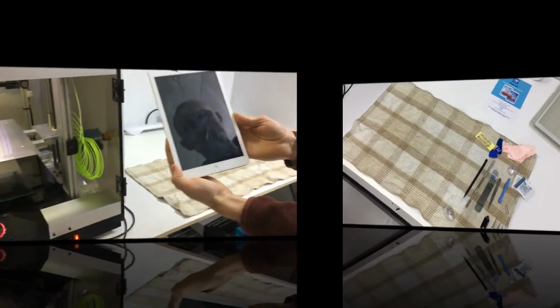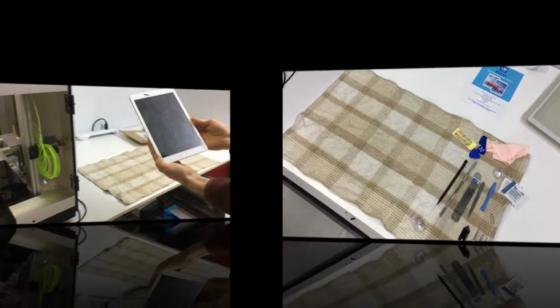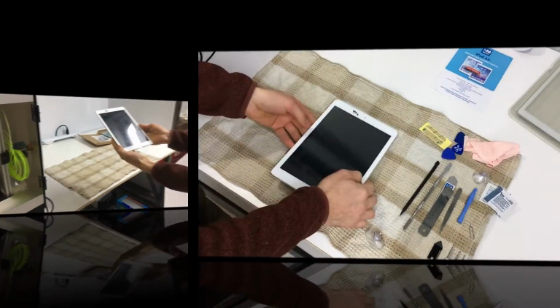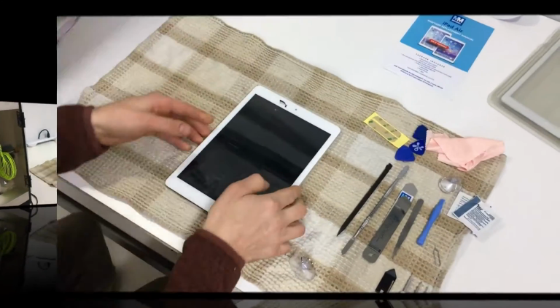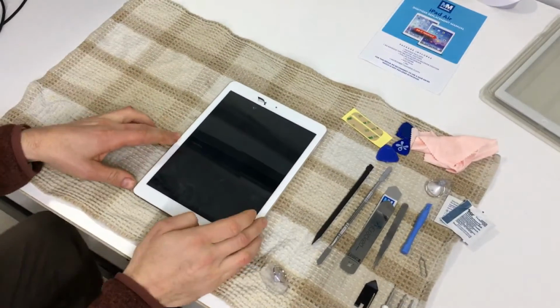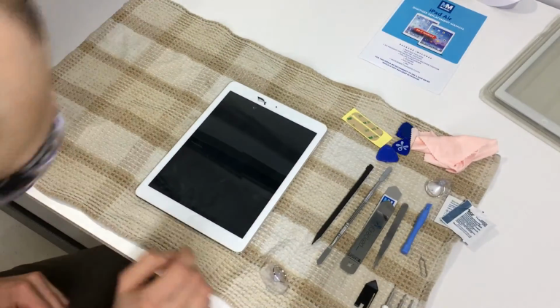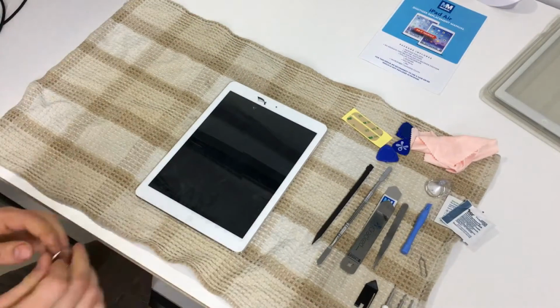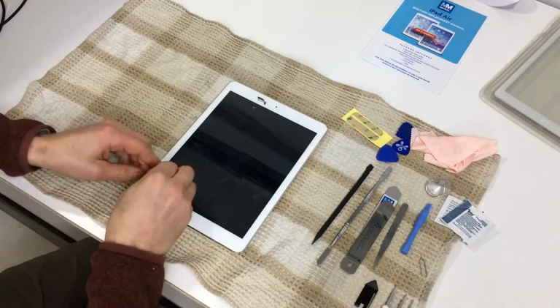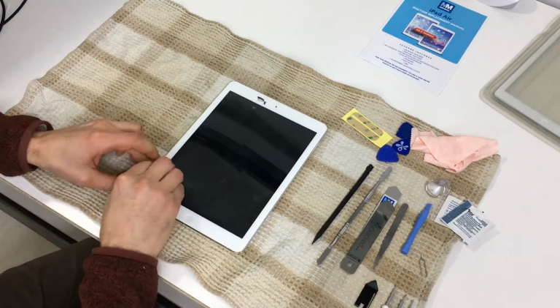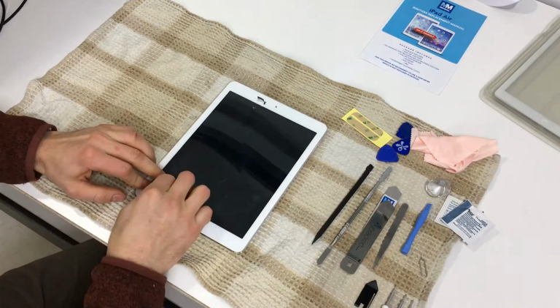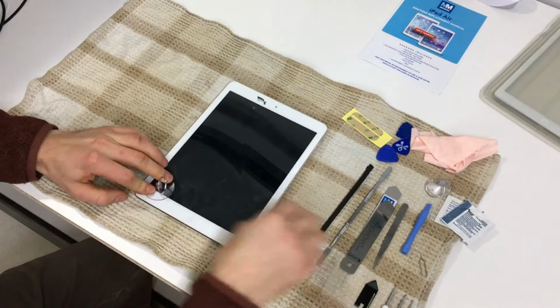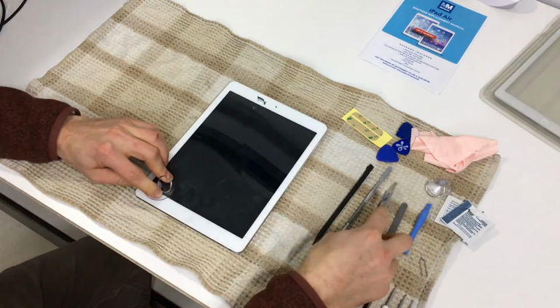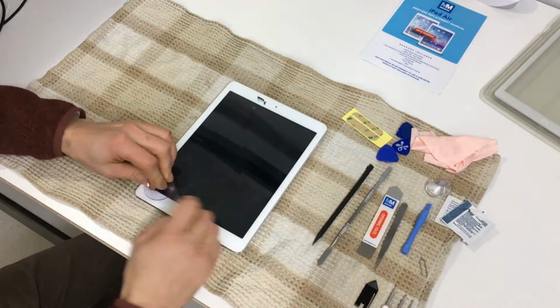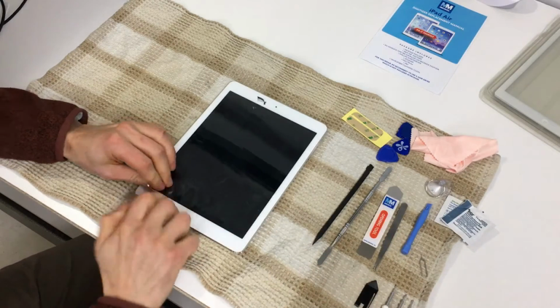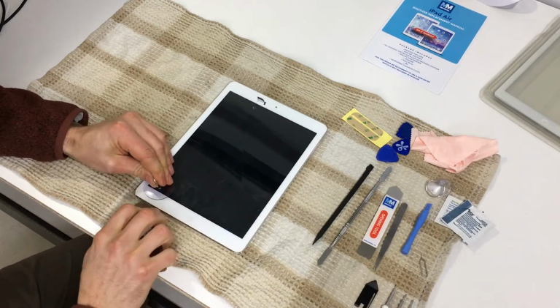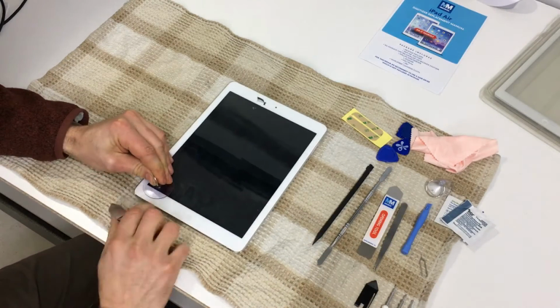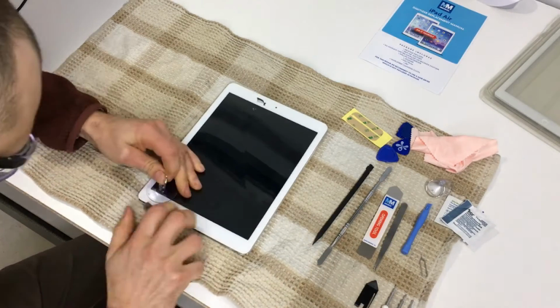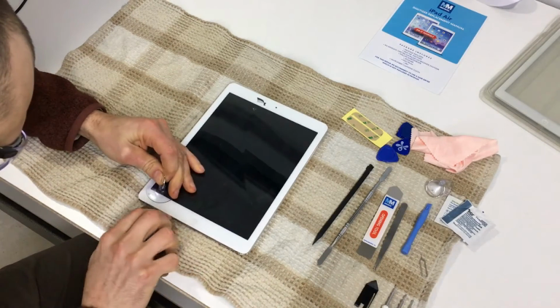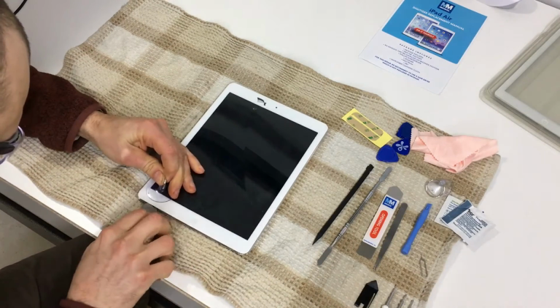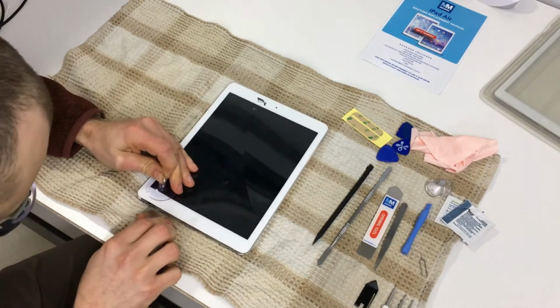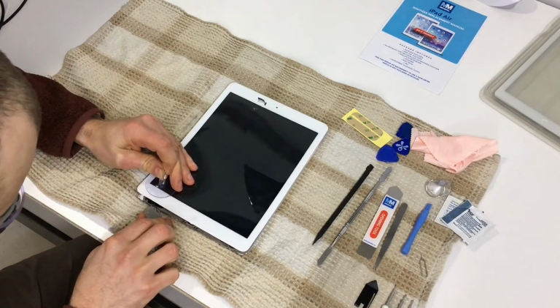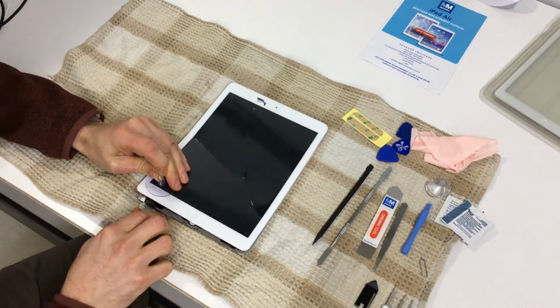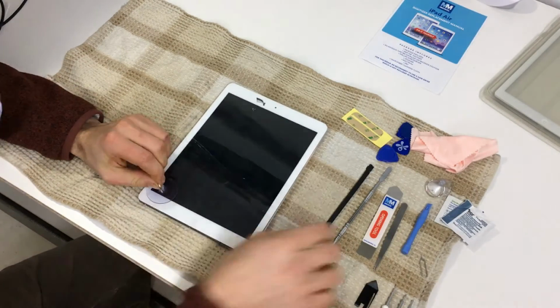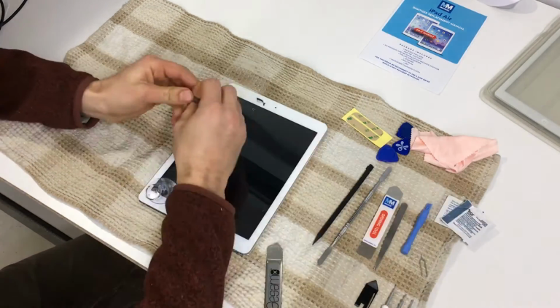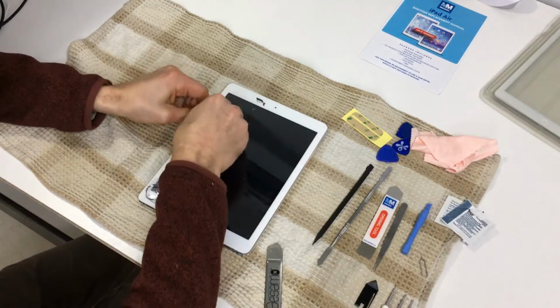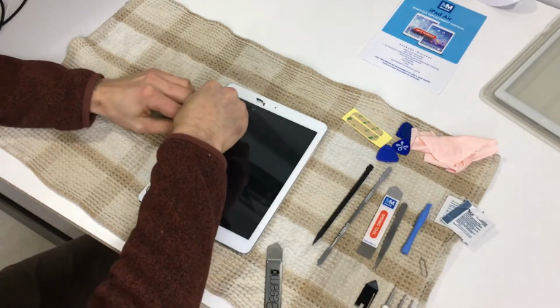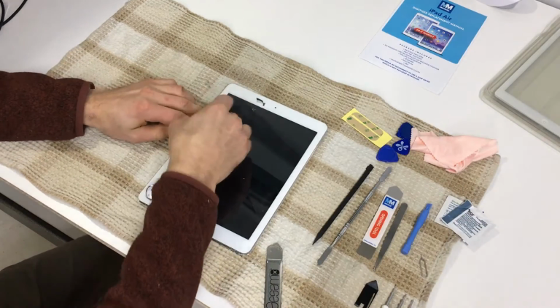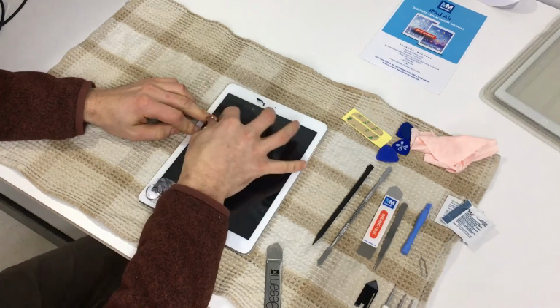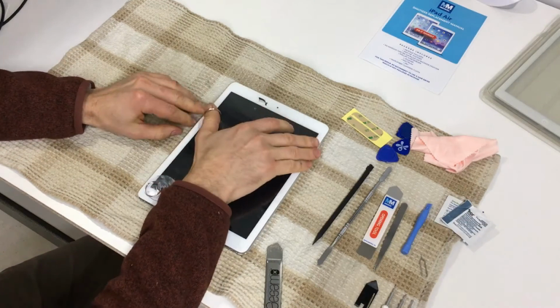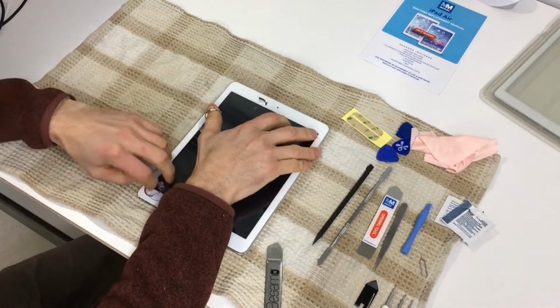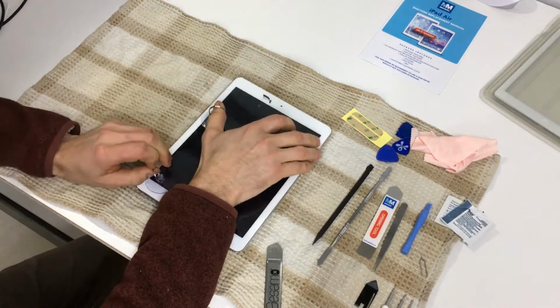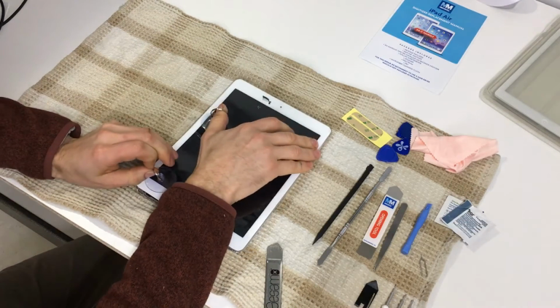Get it to your work area and start doing your thing. There are lots of videos out there about replacing the screen on your device, and this is not meant to be one of them. I just wanted to show you an alternative to using a heat gun every few seconds.